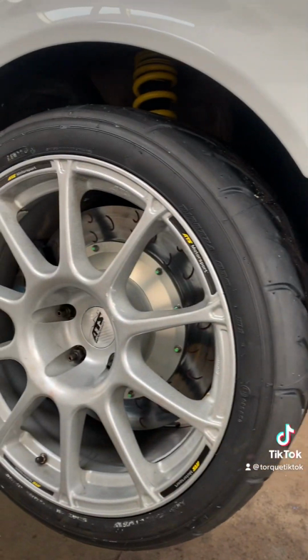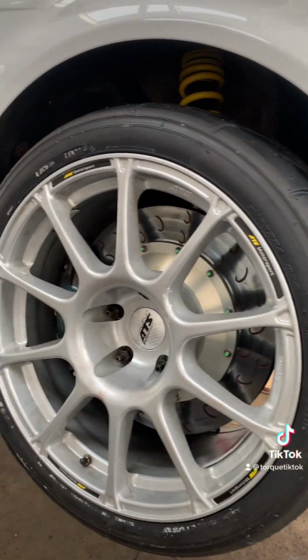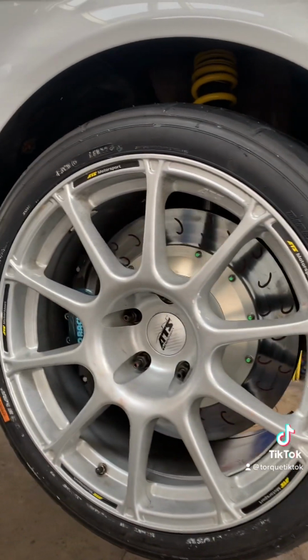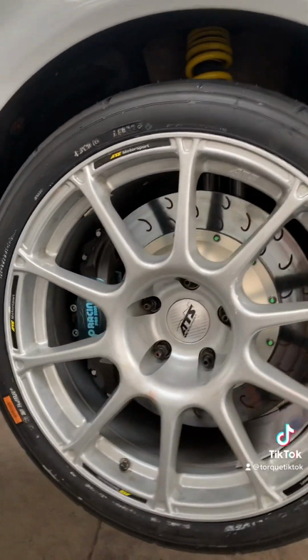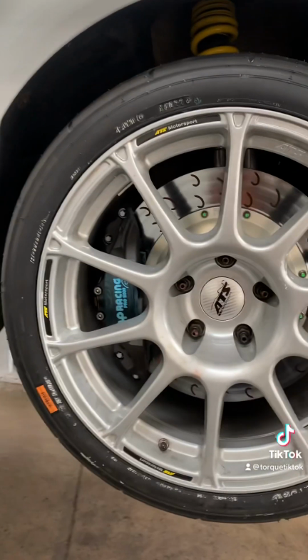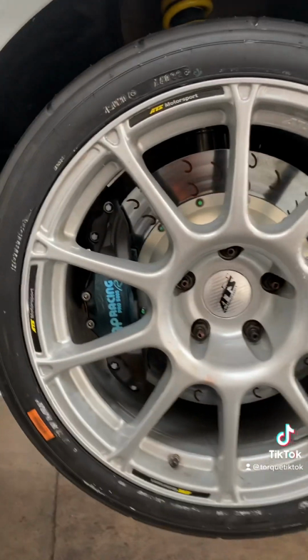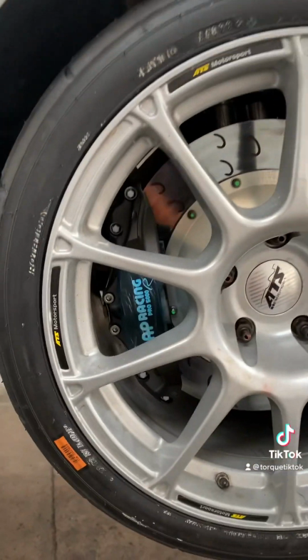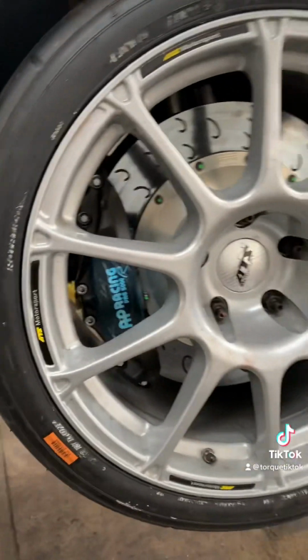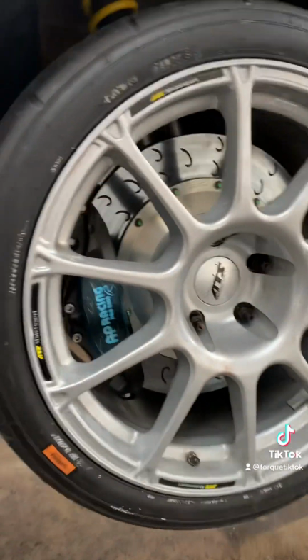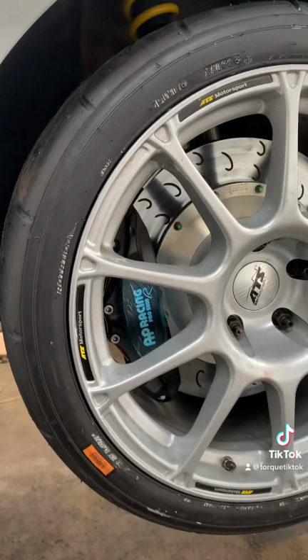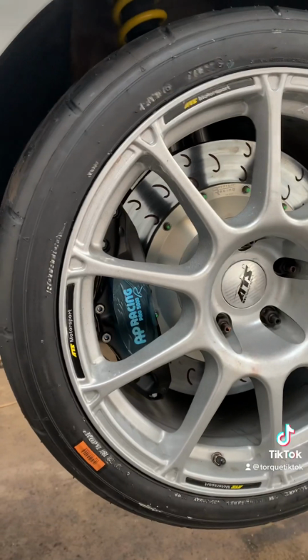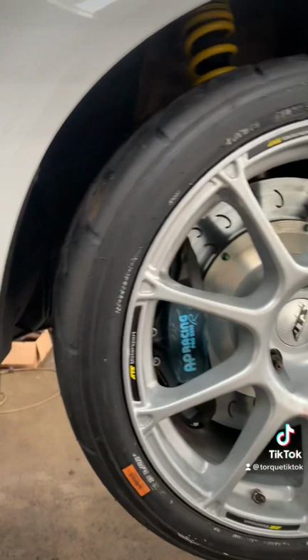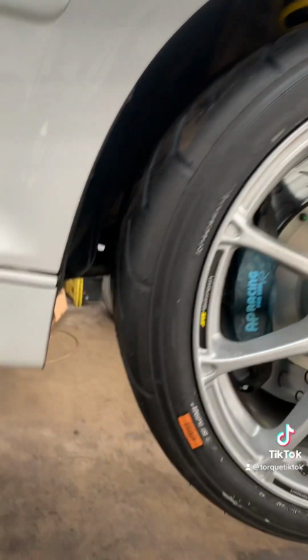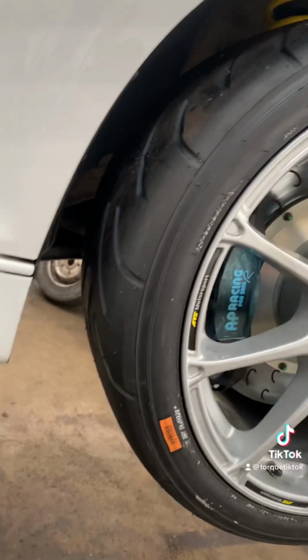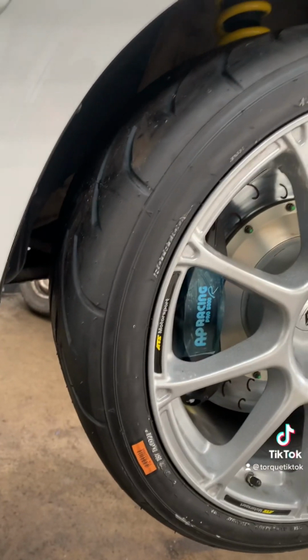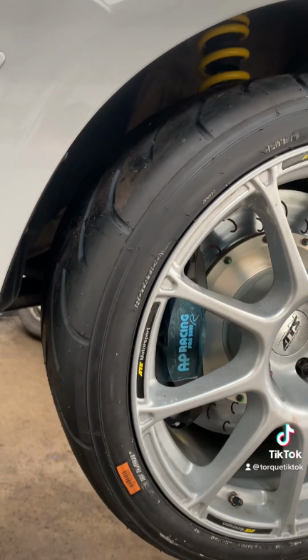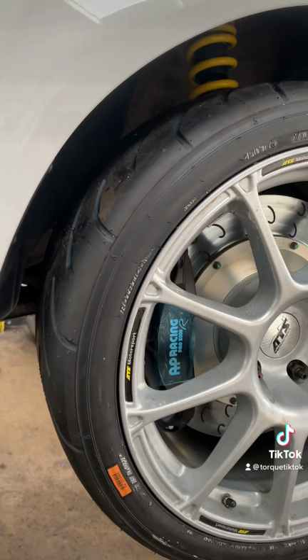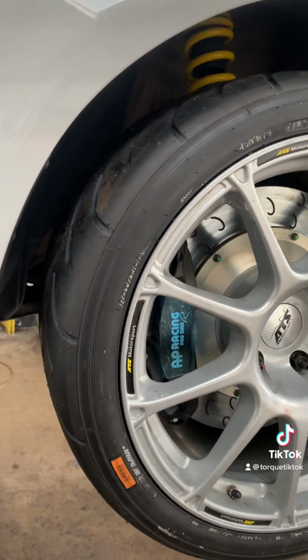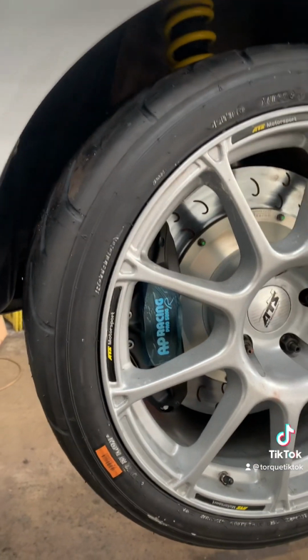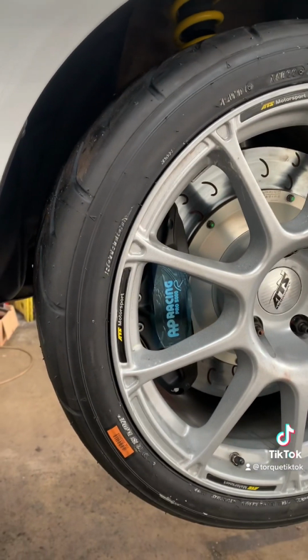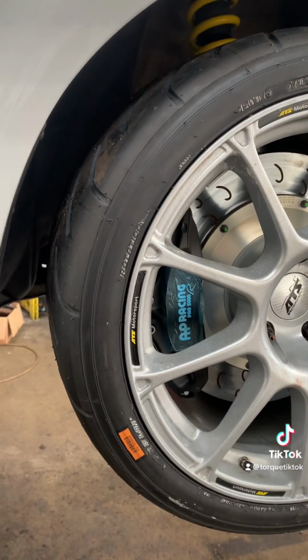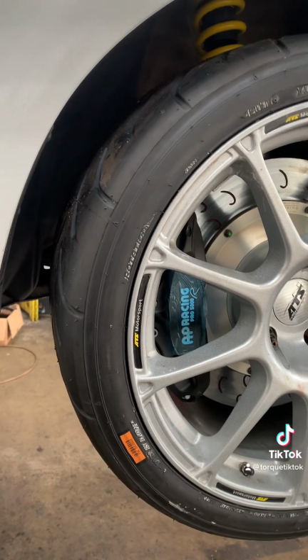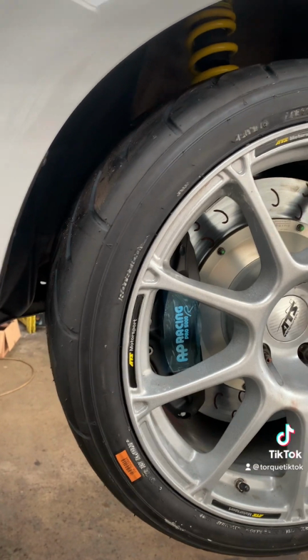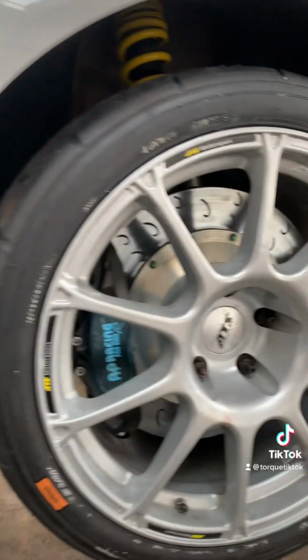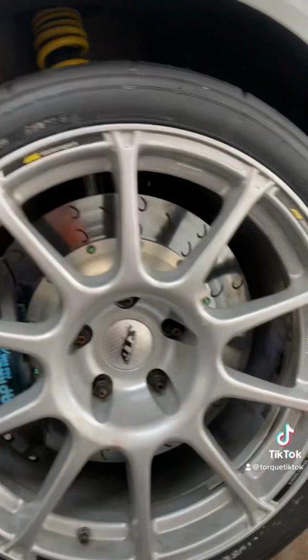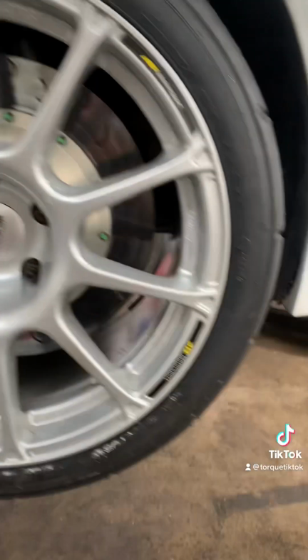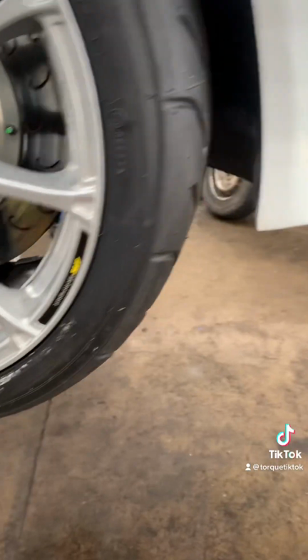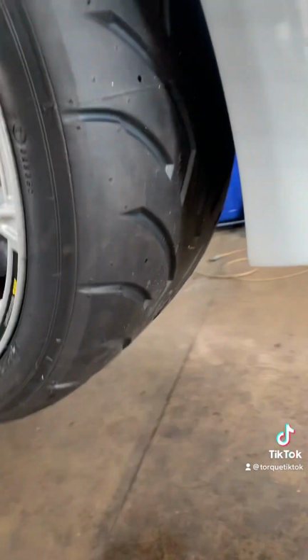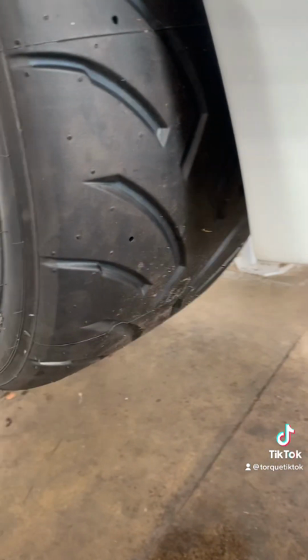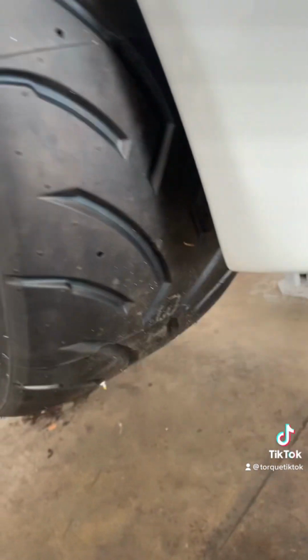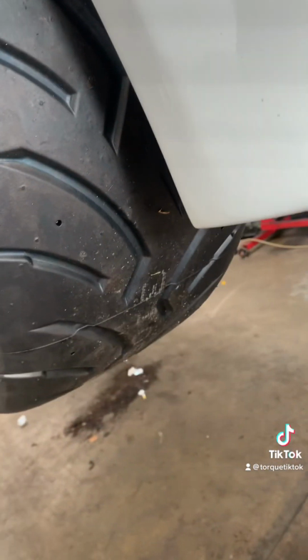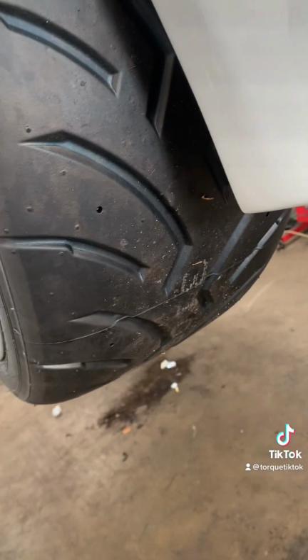She is all back together — let's just admire that. The ATS Motorsport wheels with some sensational Dunlop Direzzas. Look at that filthy tread pattern there, people.